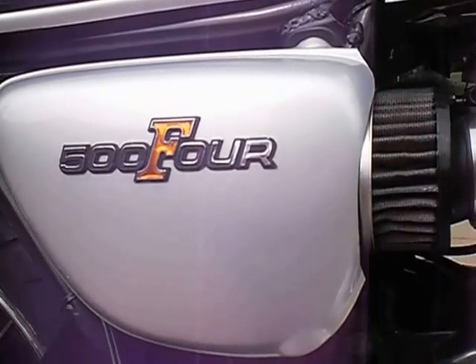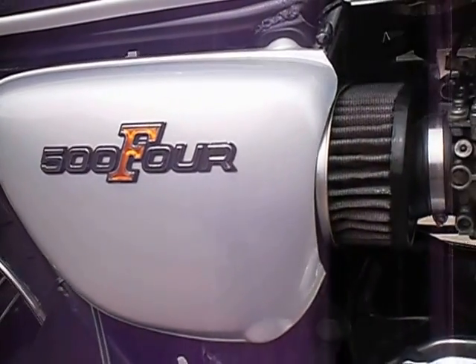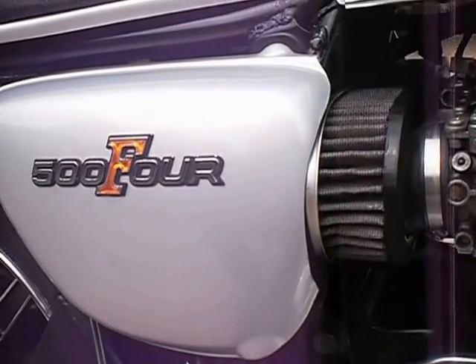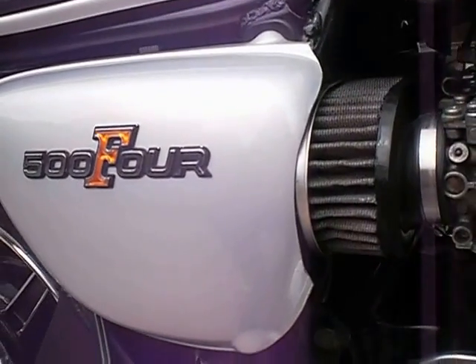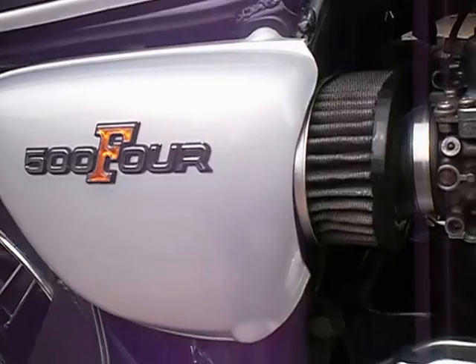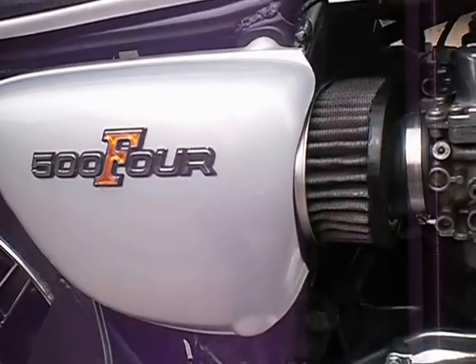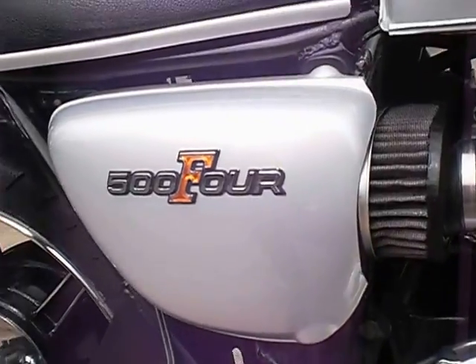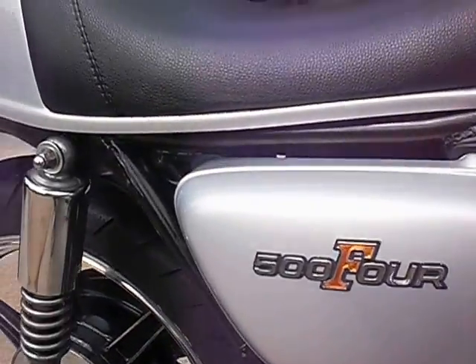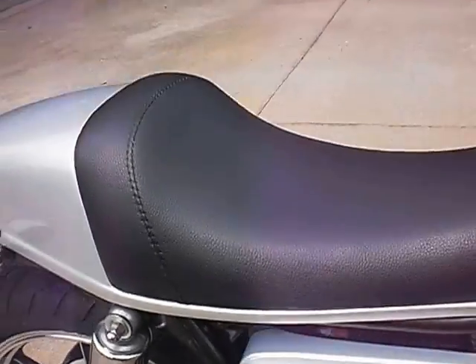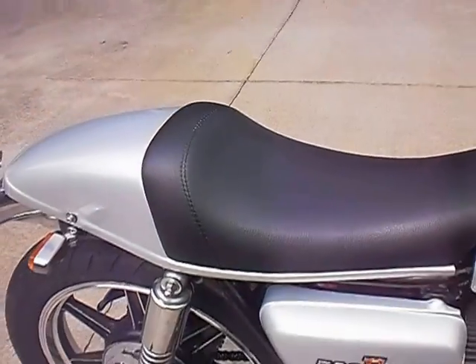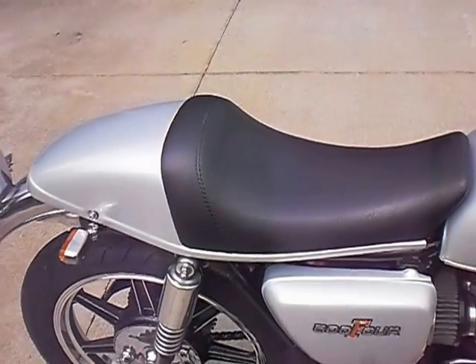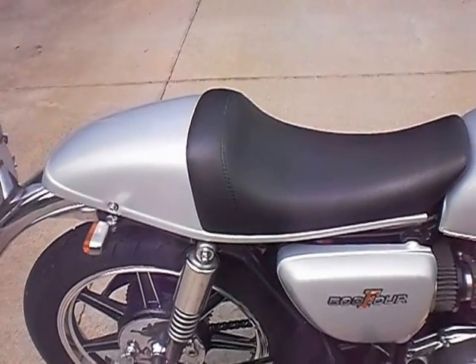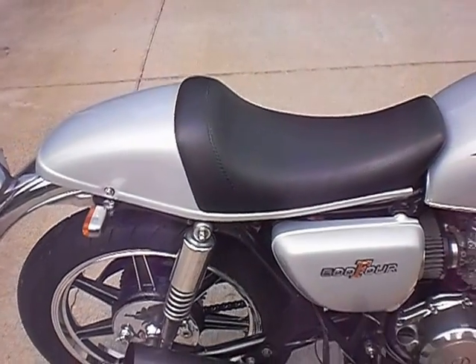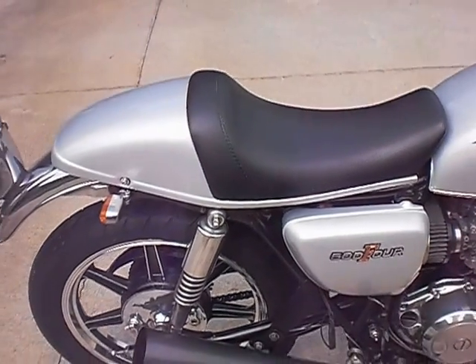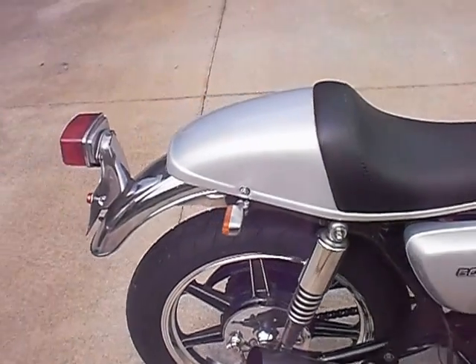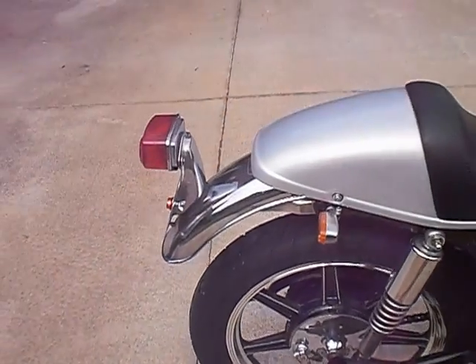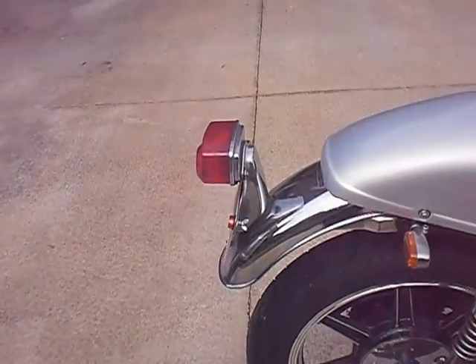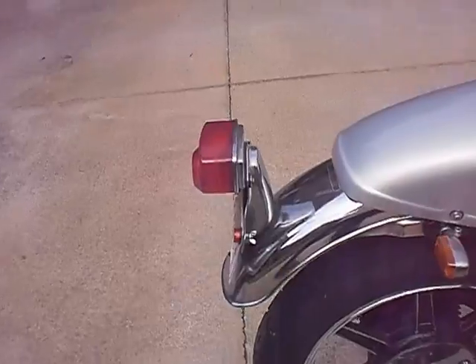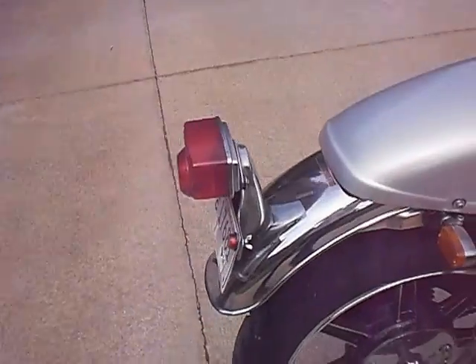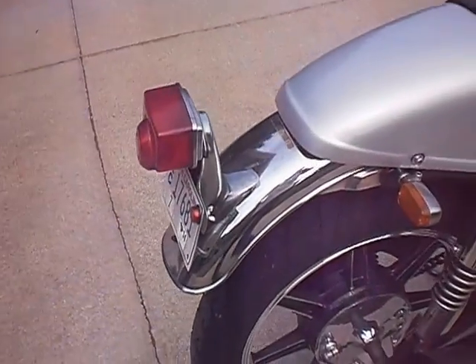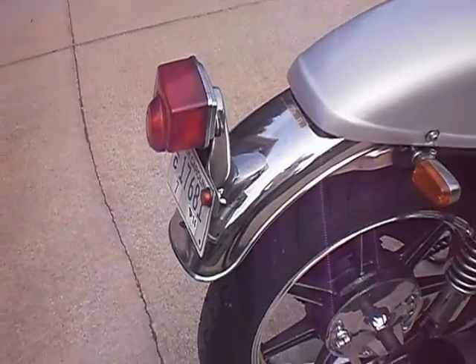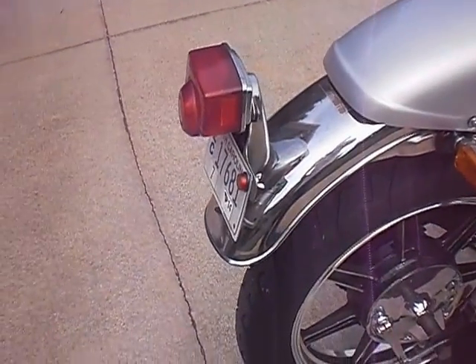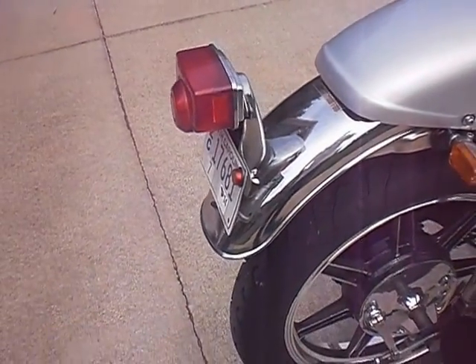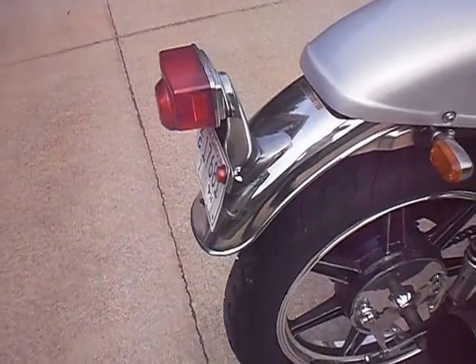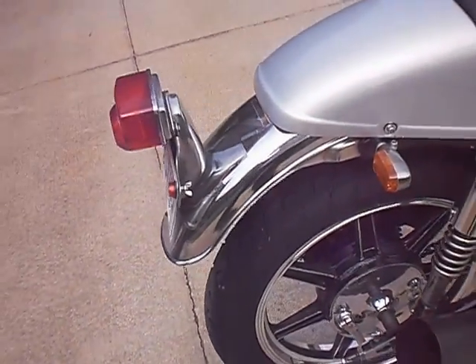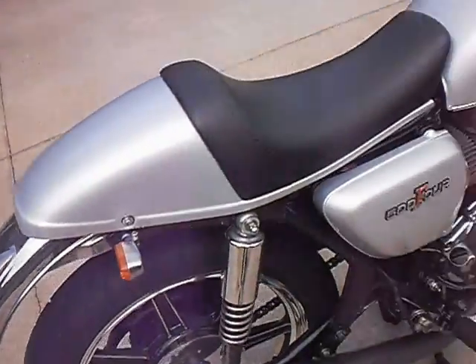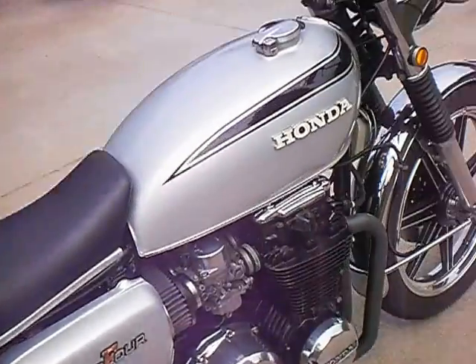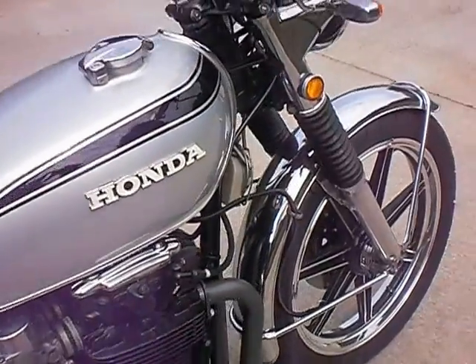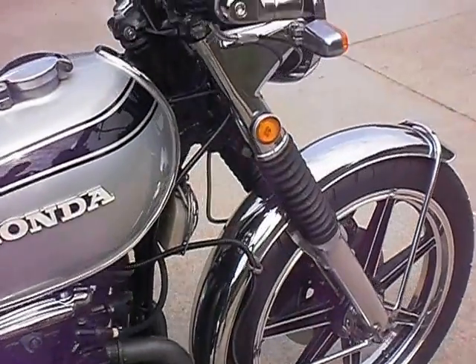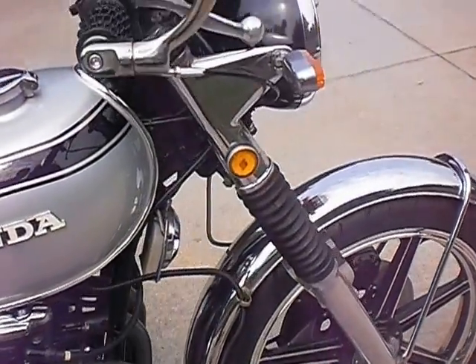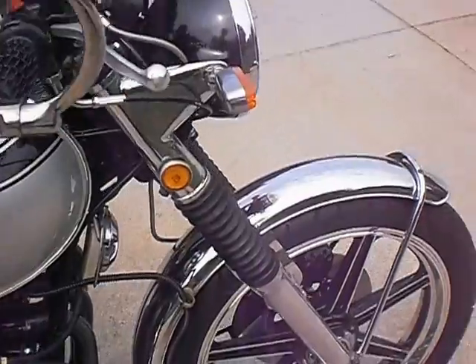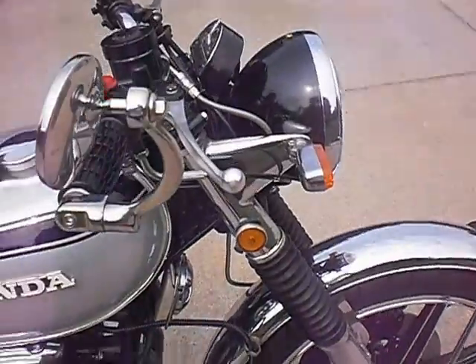K&N air filters — they run really well with none of the problems that pods give you. The side cover has been slightly trimmed to clear the K&N air filter, custom cafe seat, small early style tail light, early fender, early reflectors on the fork ear.